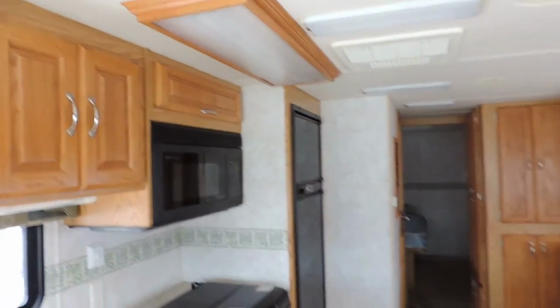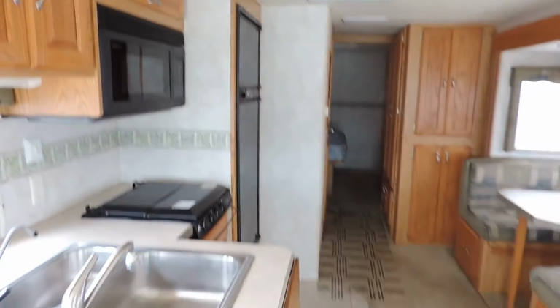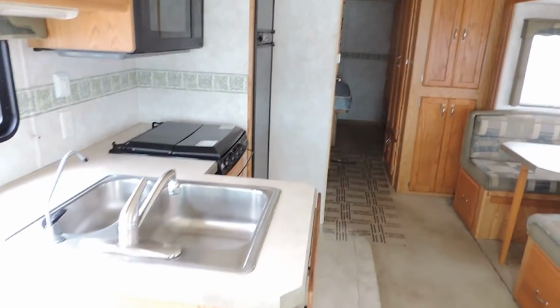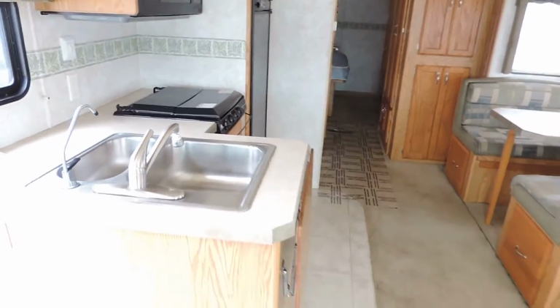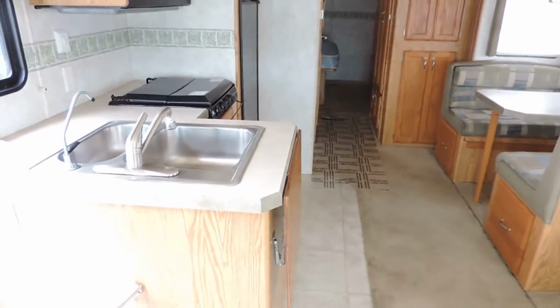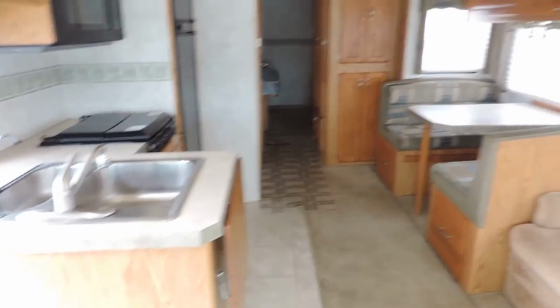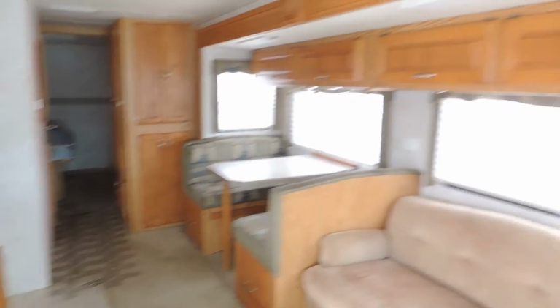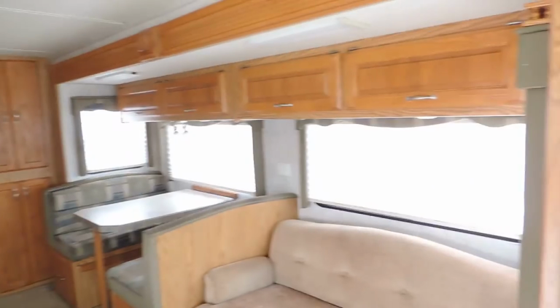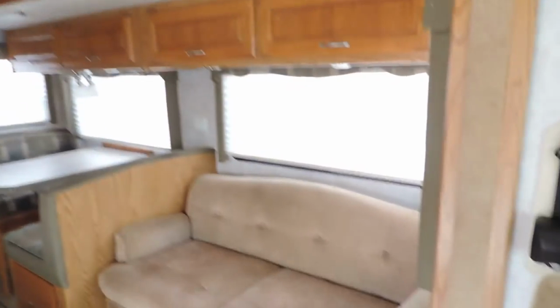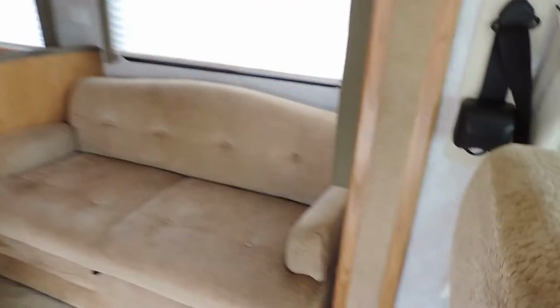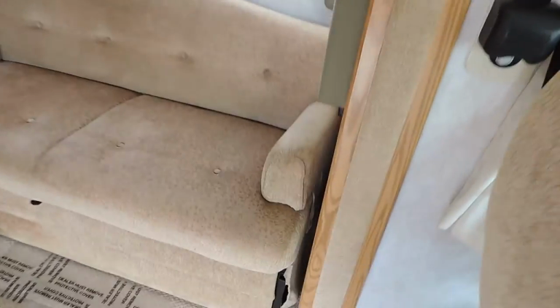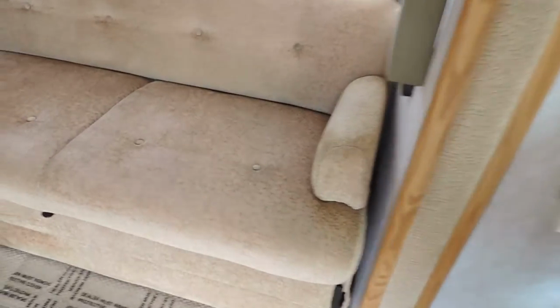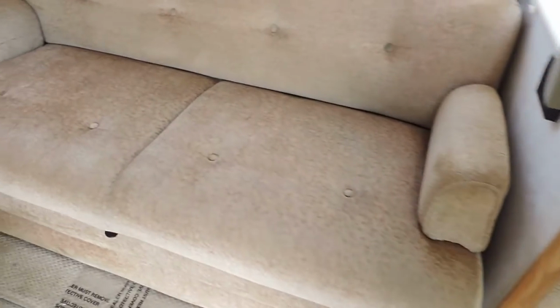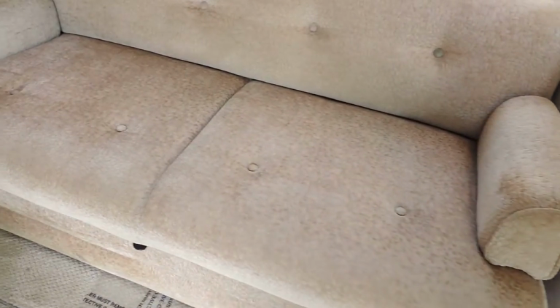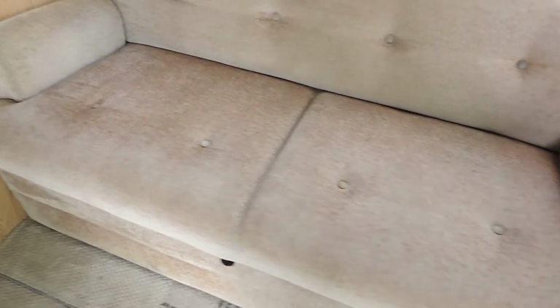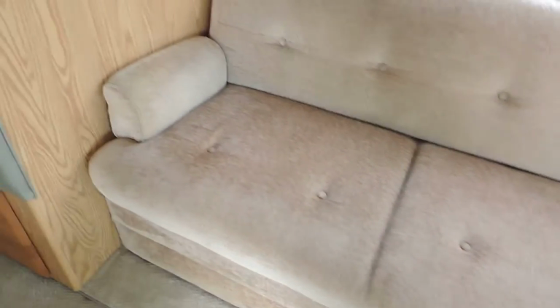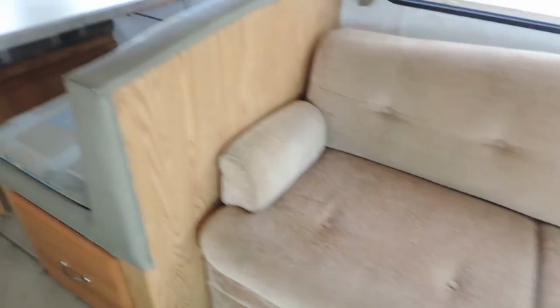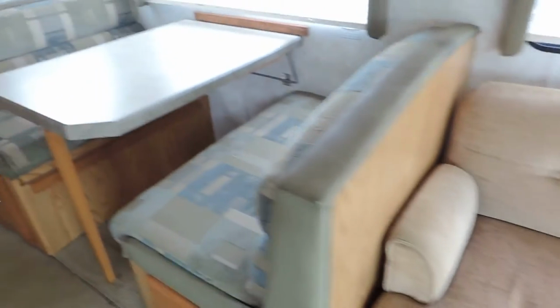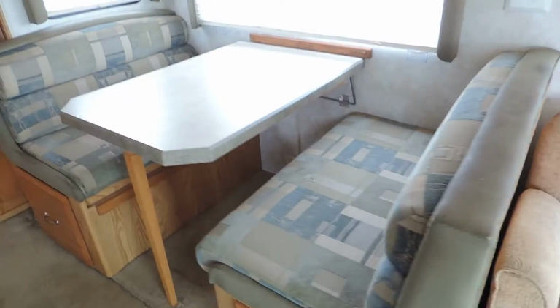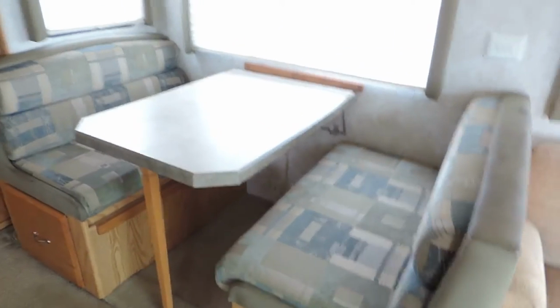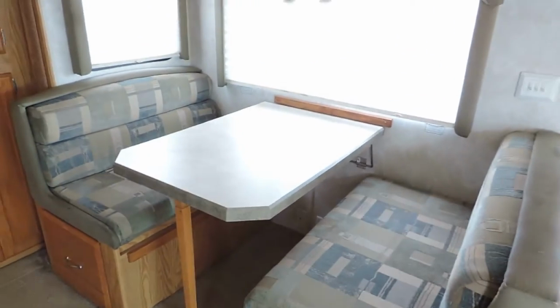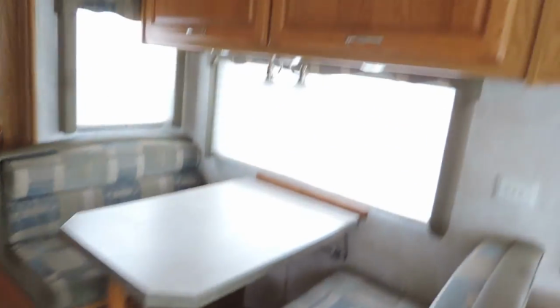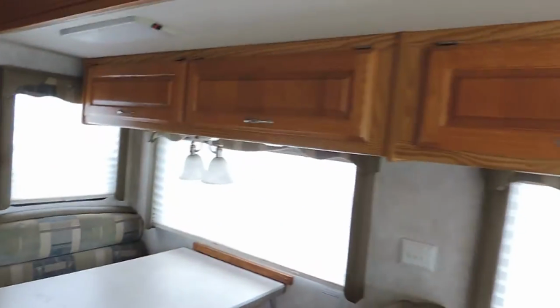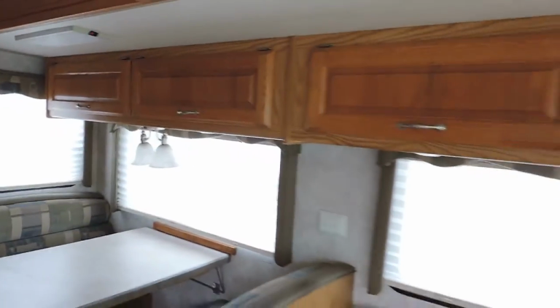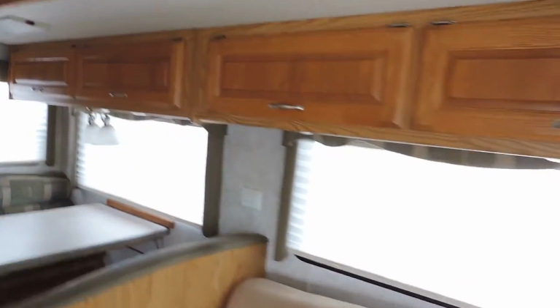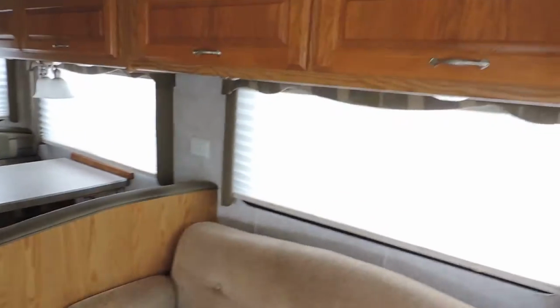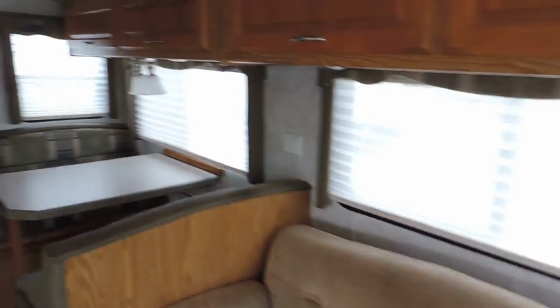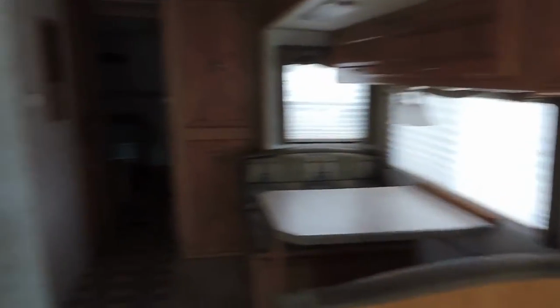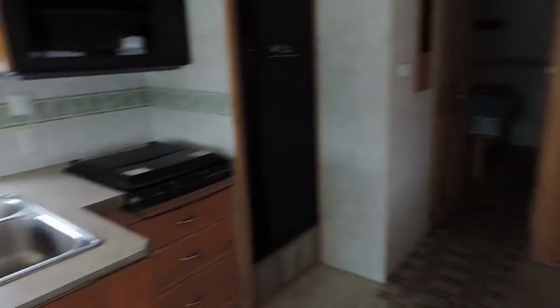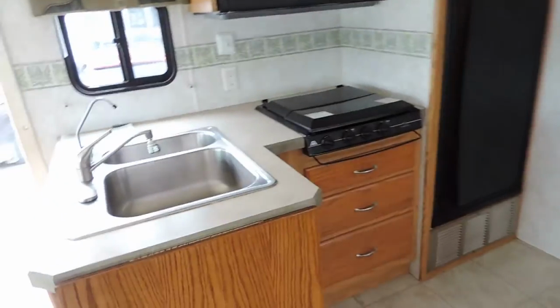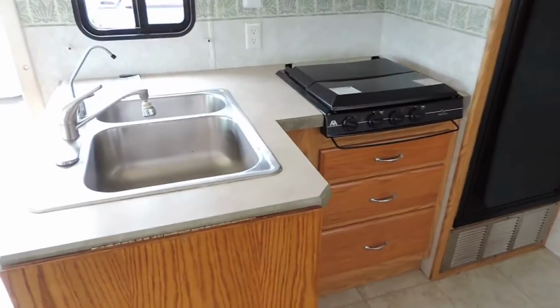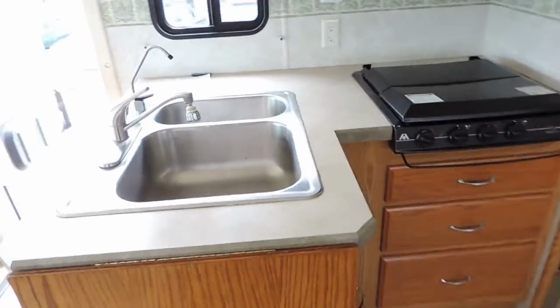Flat screen TV. Nice cabinetry. Kitchen area. Super slide on the right. Couch is in great shape and makes into a bed. Dinette booth makes into a bed as well. Nice overhead cabinets. Day night shades. Kitchen is on the left.